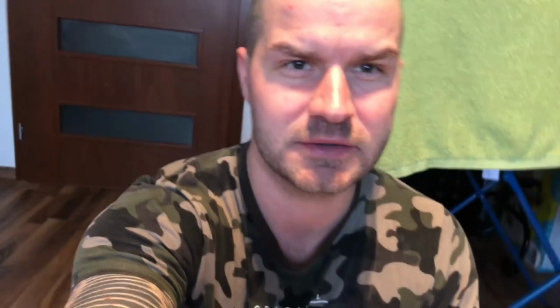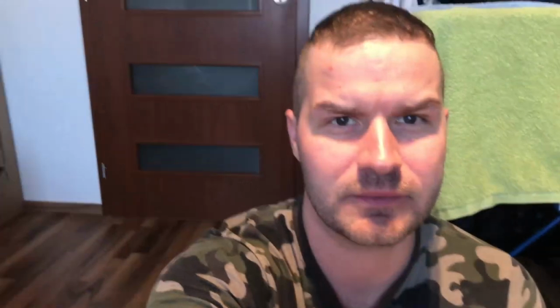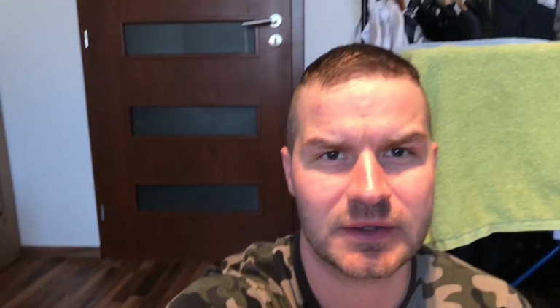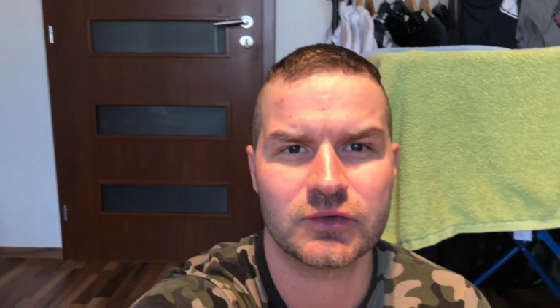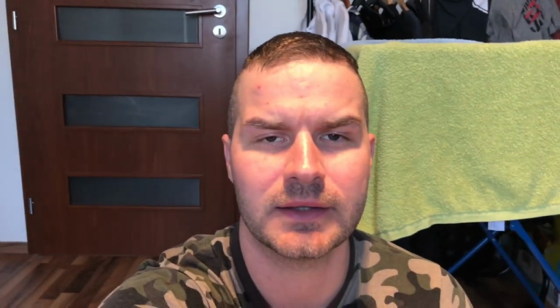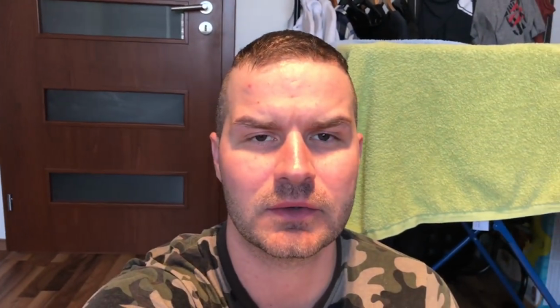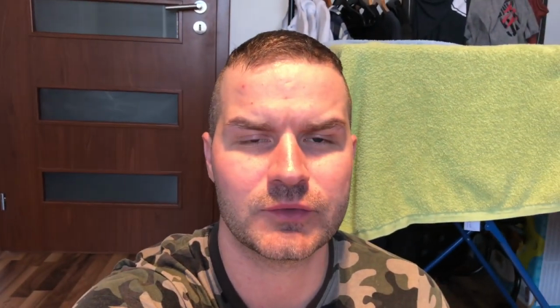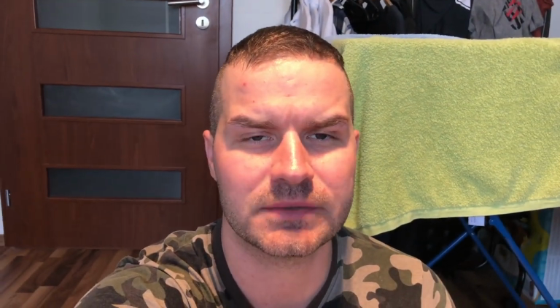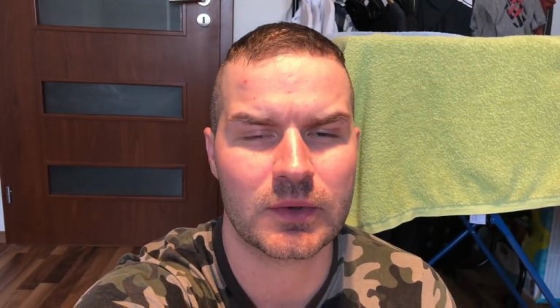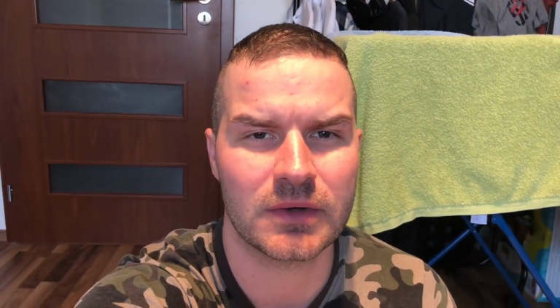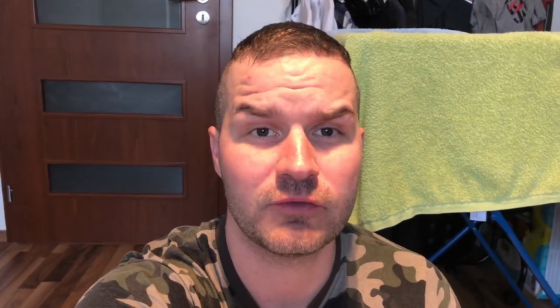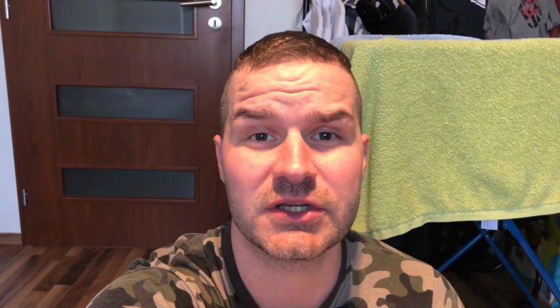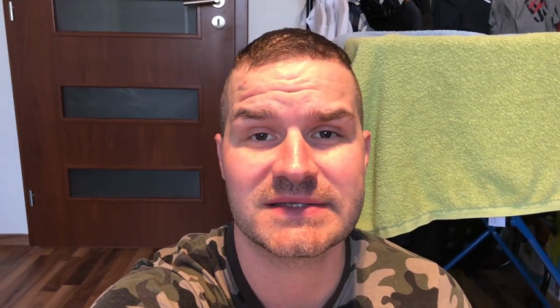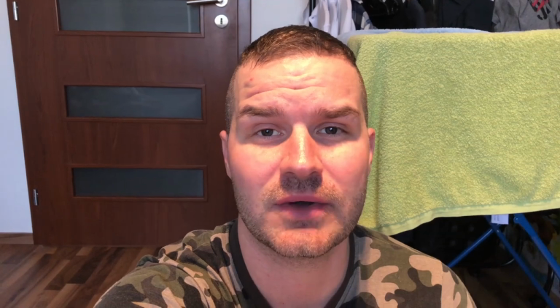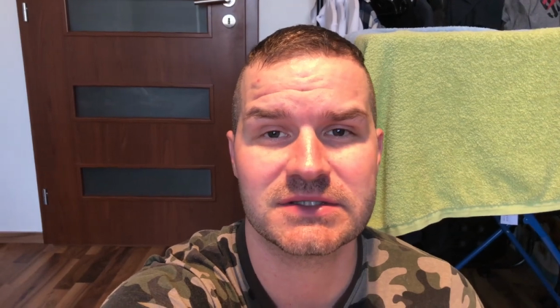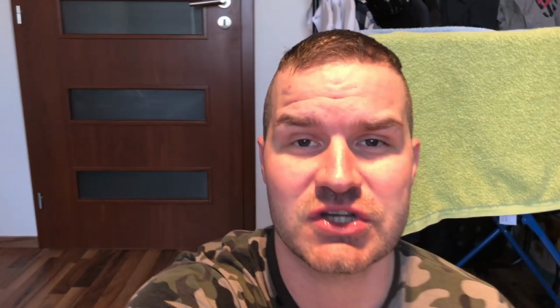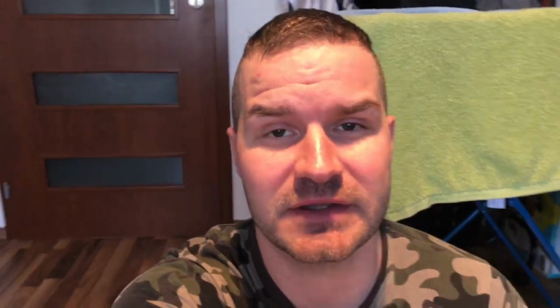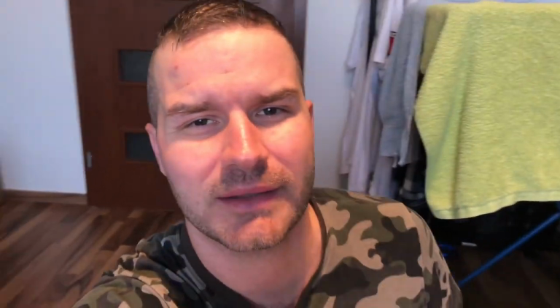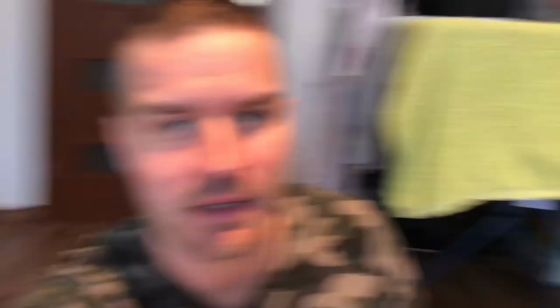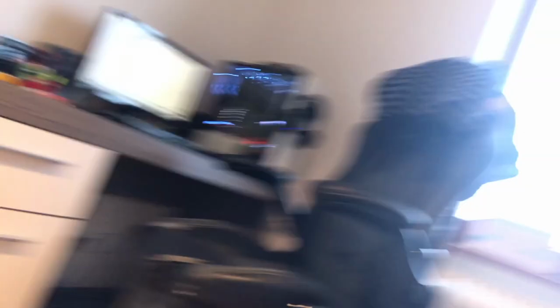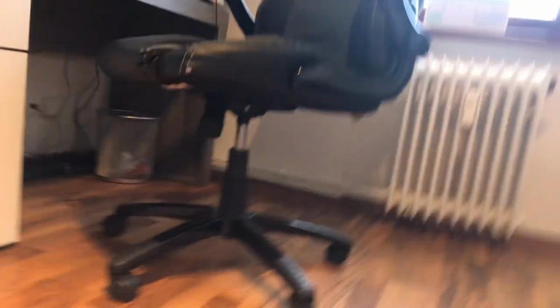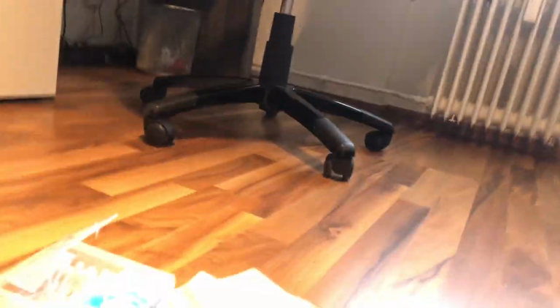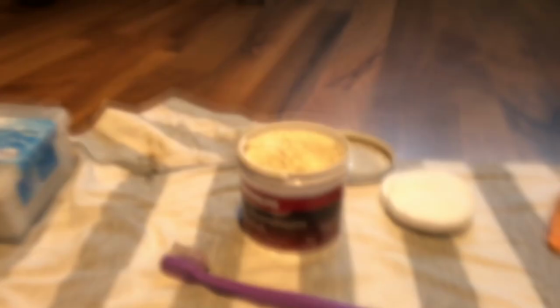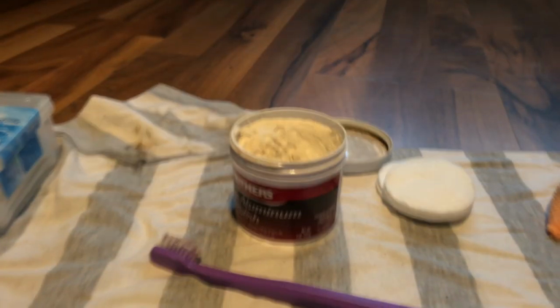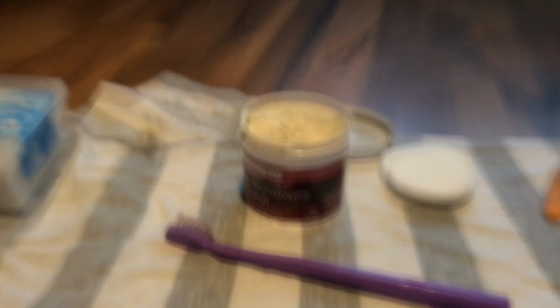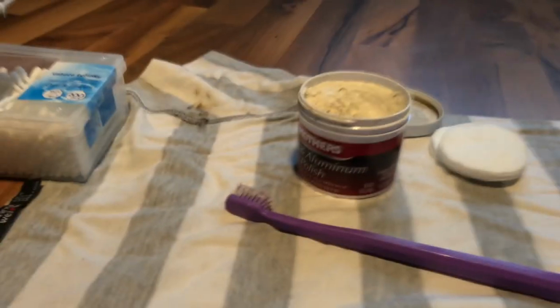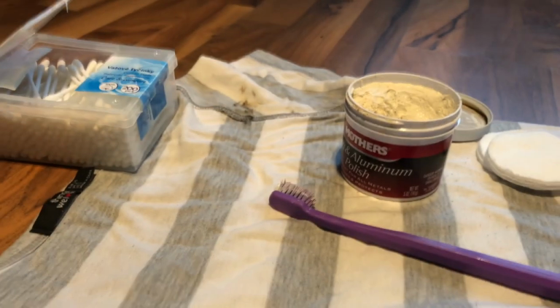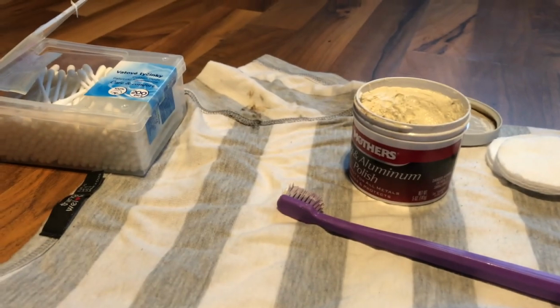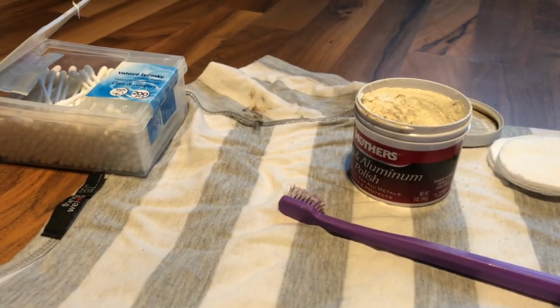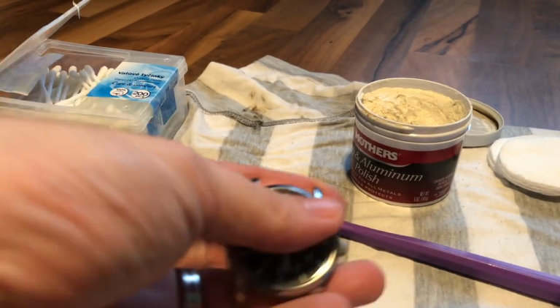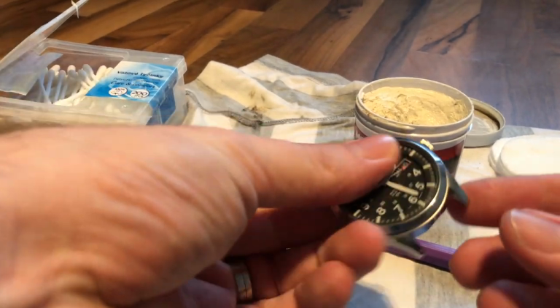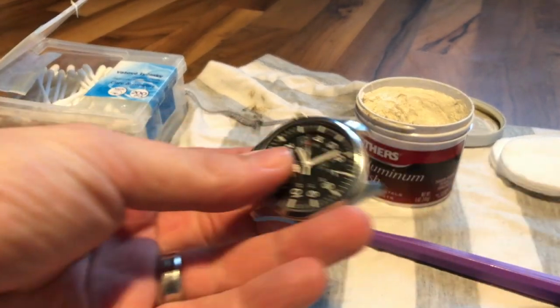Hi there, I'm flashpi212 and today I want to bring you a quick video of polishing my Seiko SNZG15K1. Let's have a look at it — I've been doing it now for about 45 minutes.